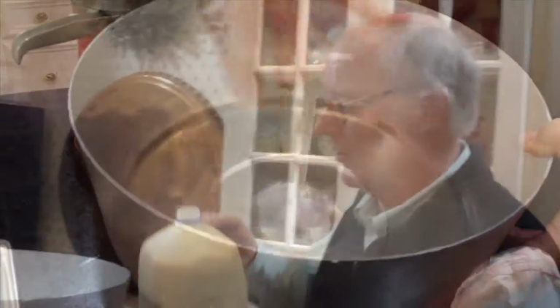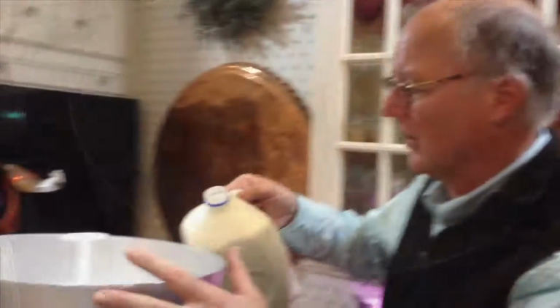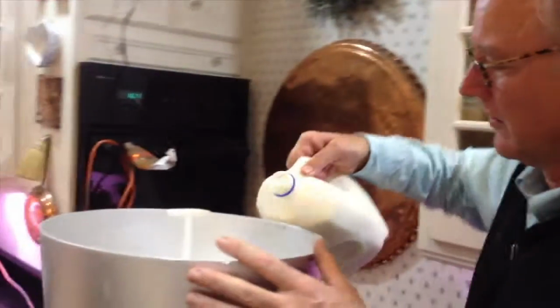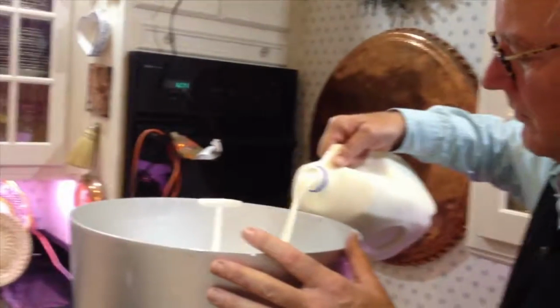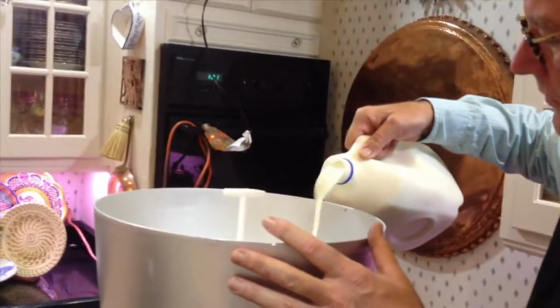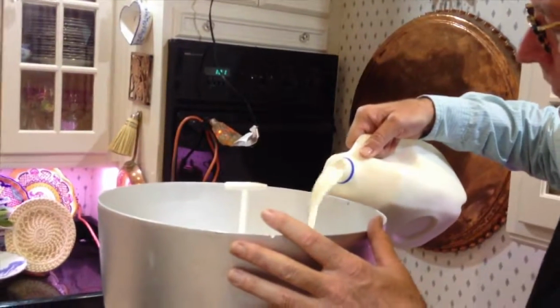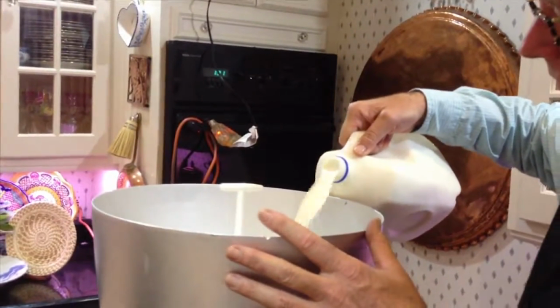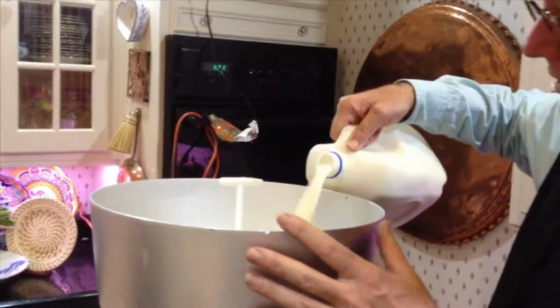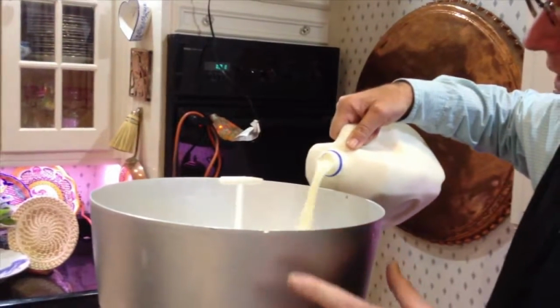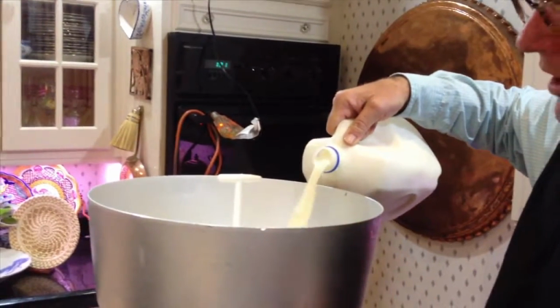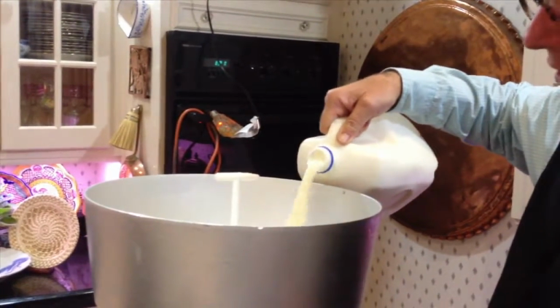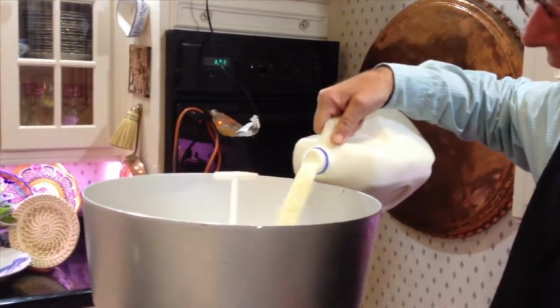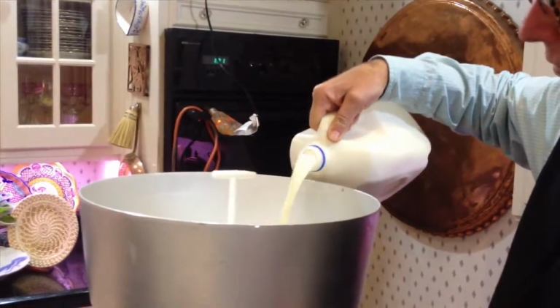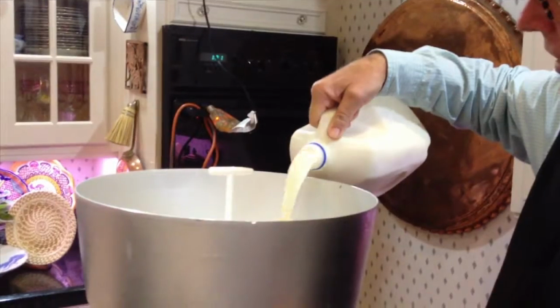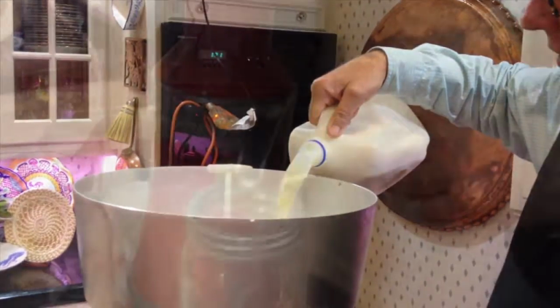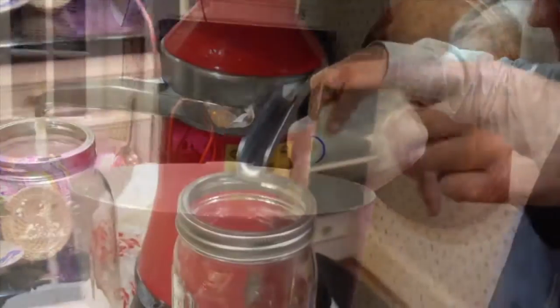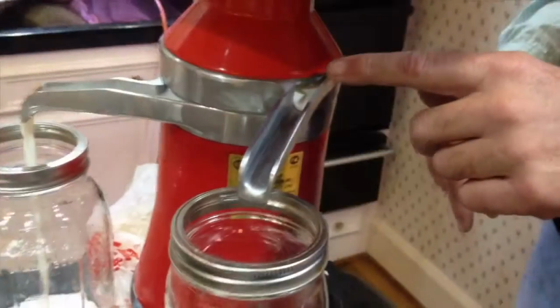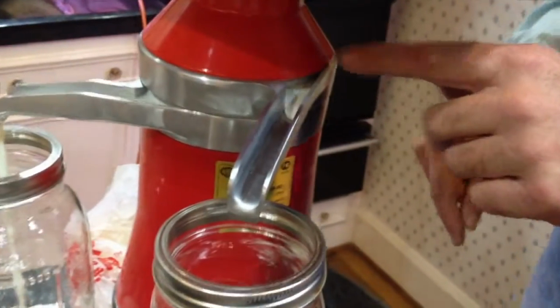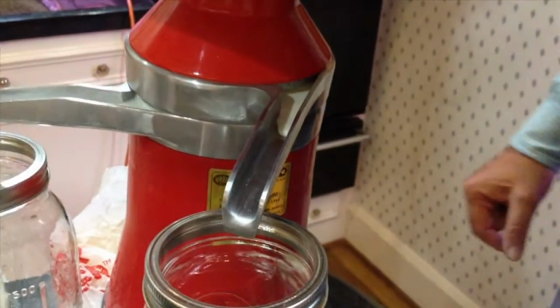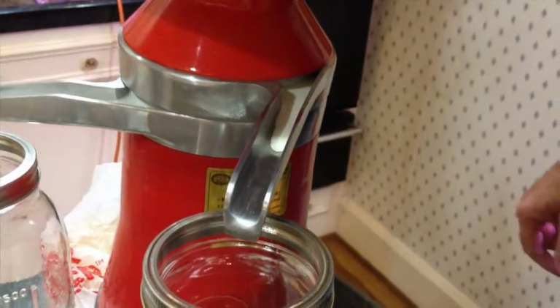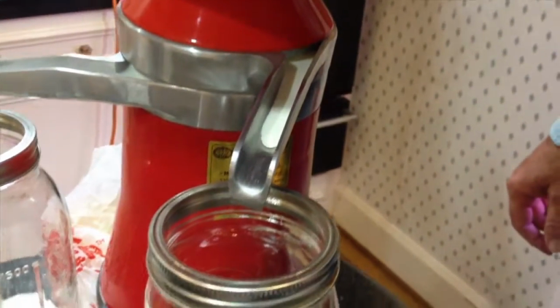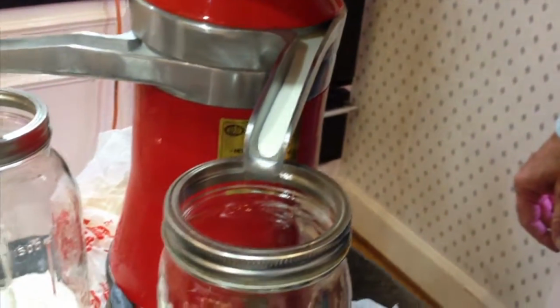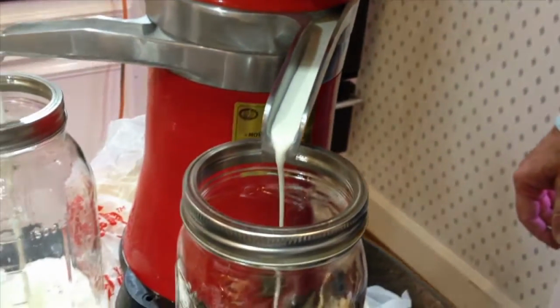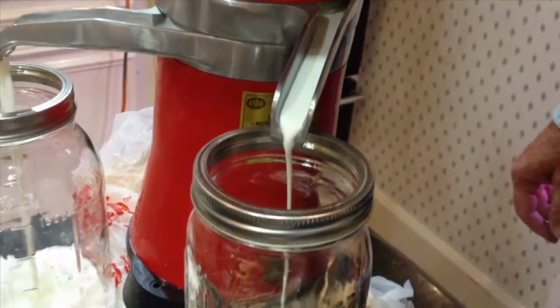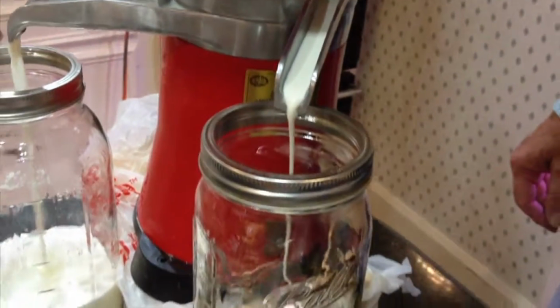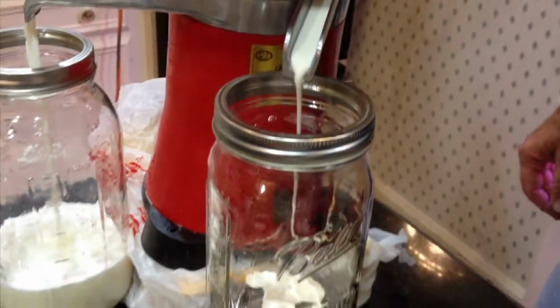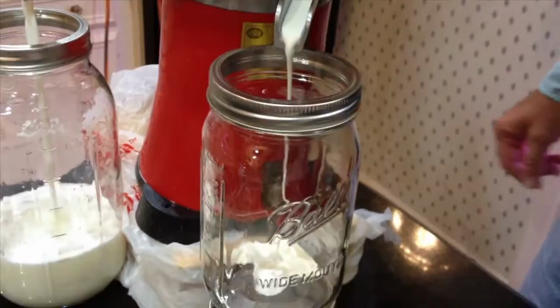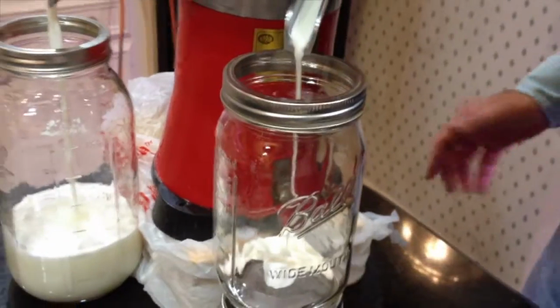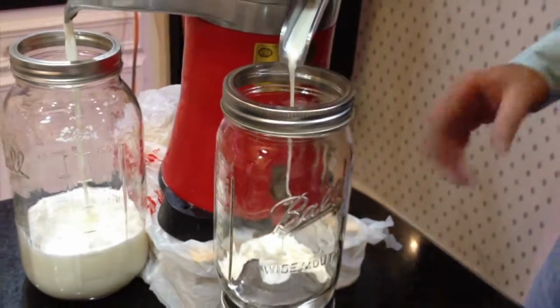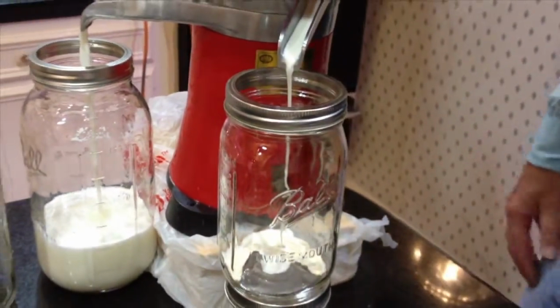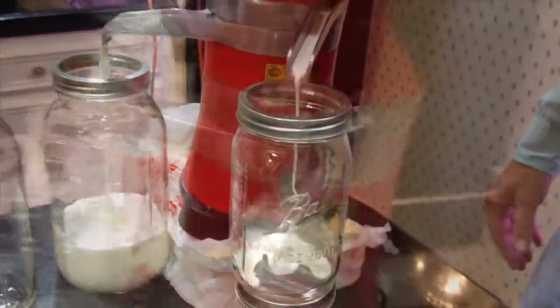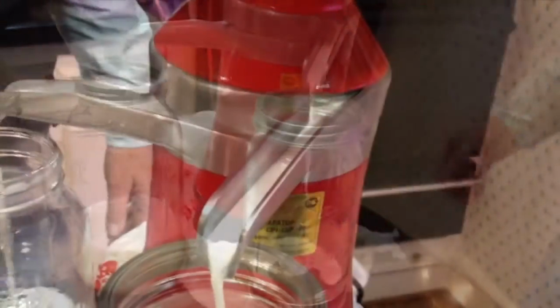It's important that the milk be warm, or it won't separate at refrigerator temperatures. The cream will come out the upper spout — it will start fairly slowly because it has to run through all those discs we saw earlier.